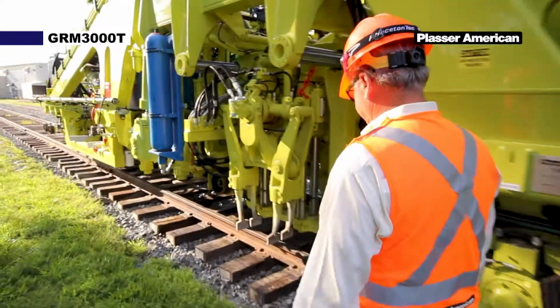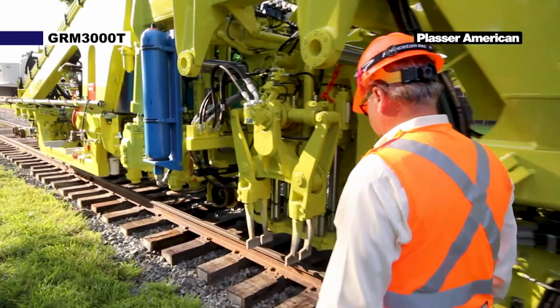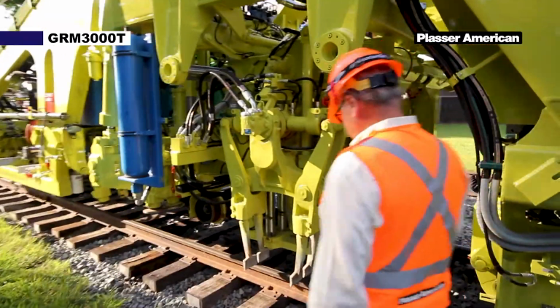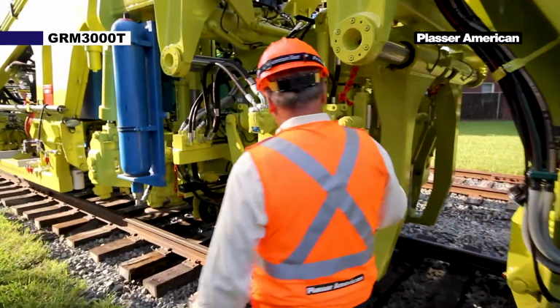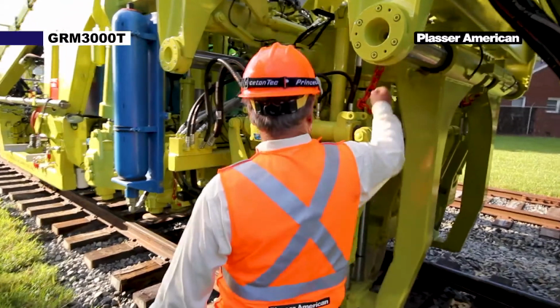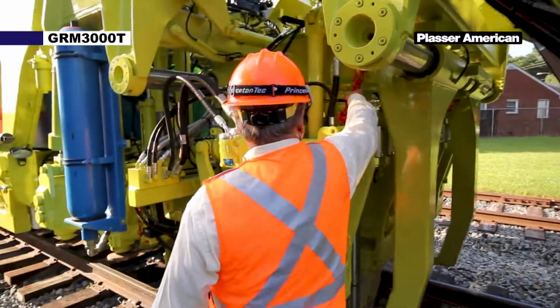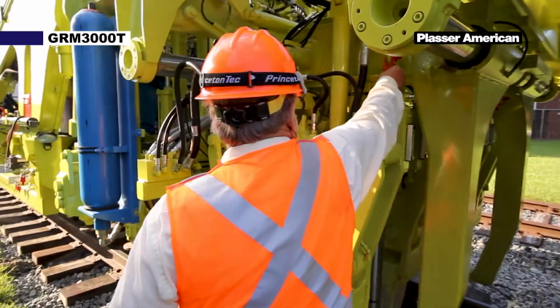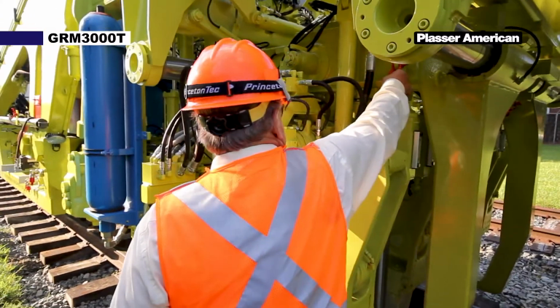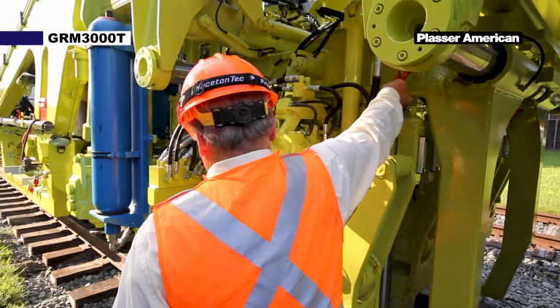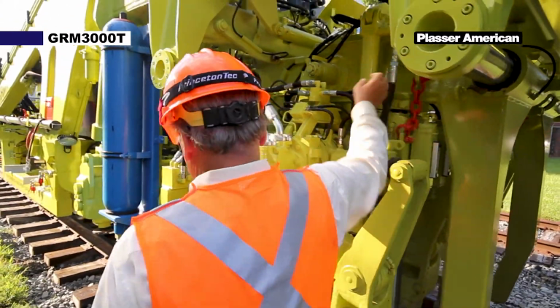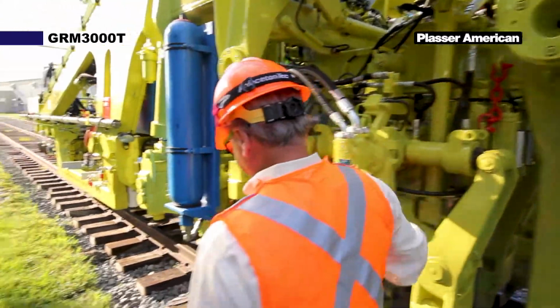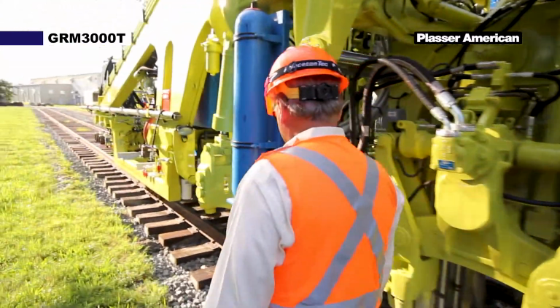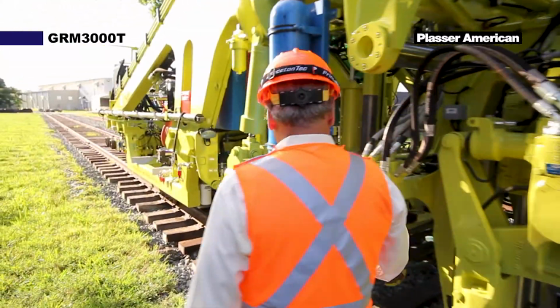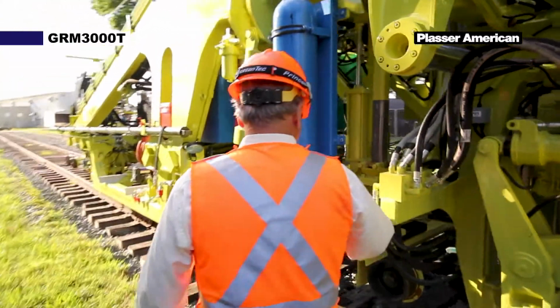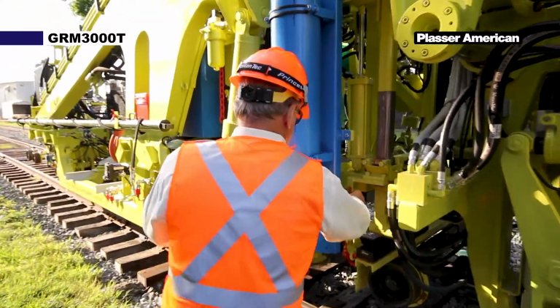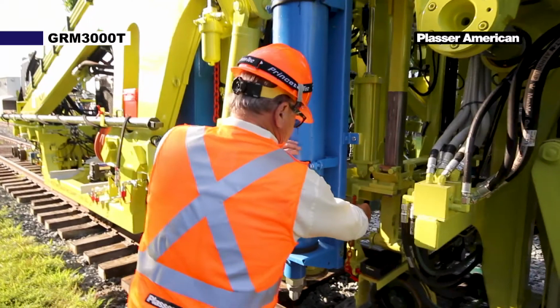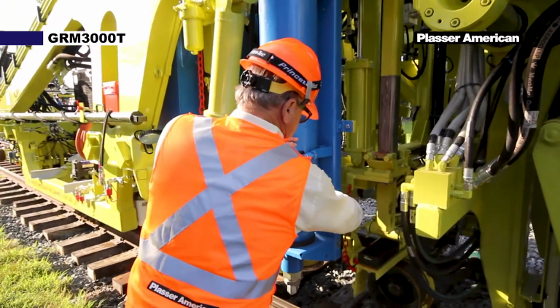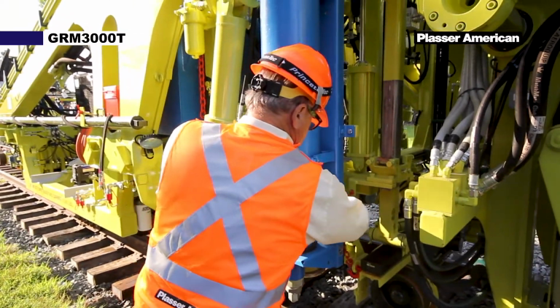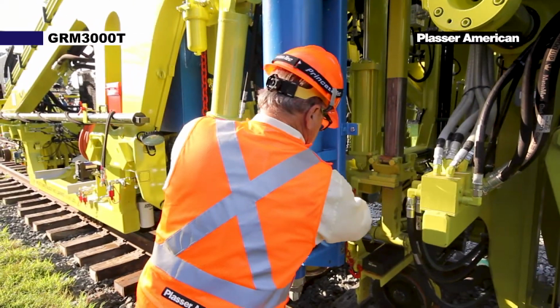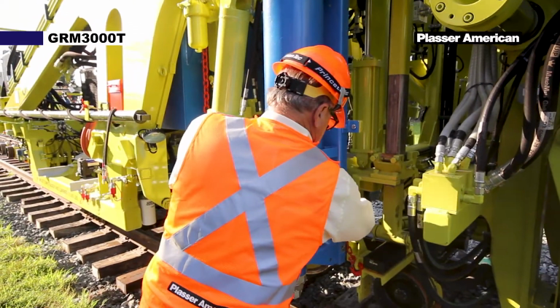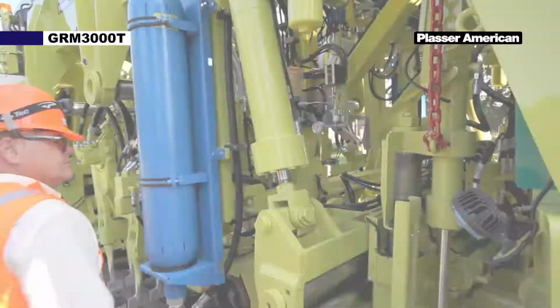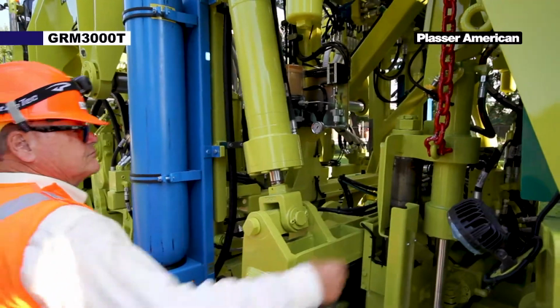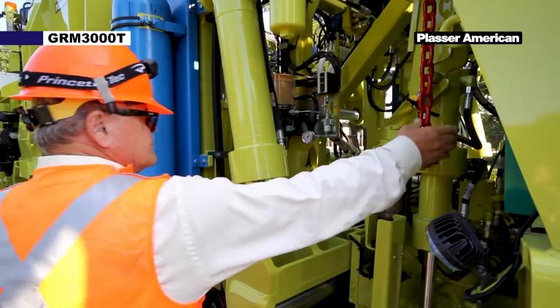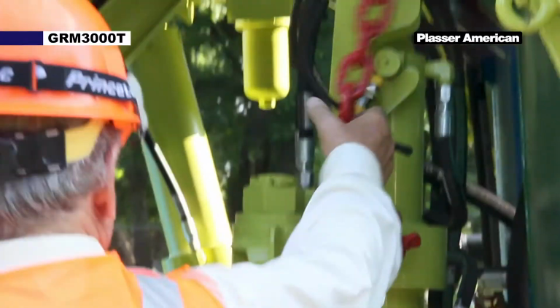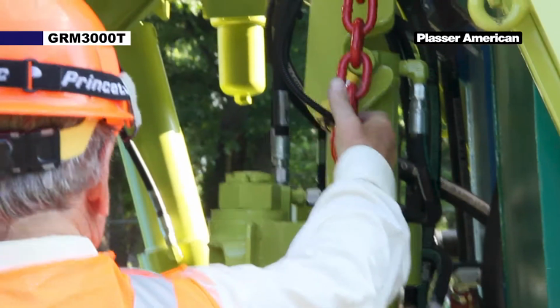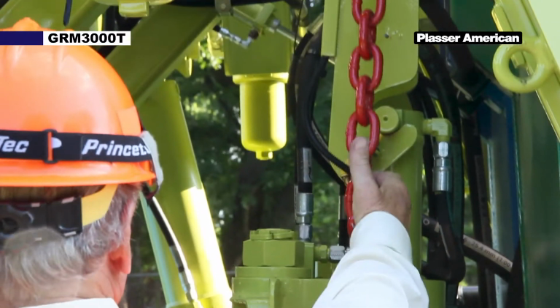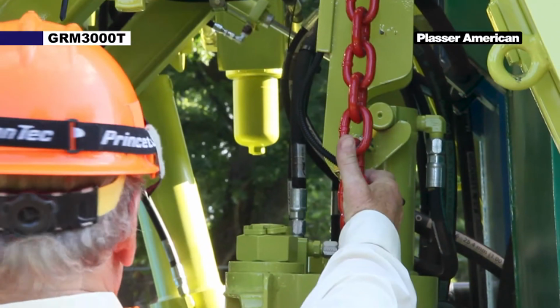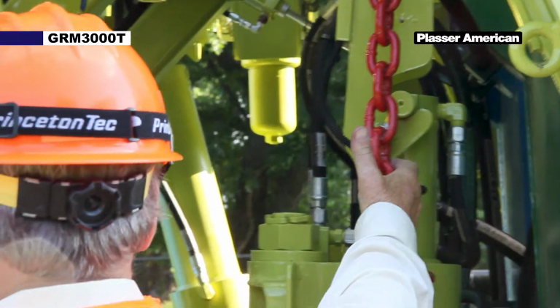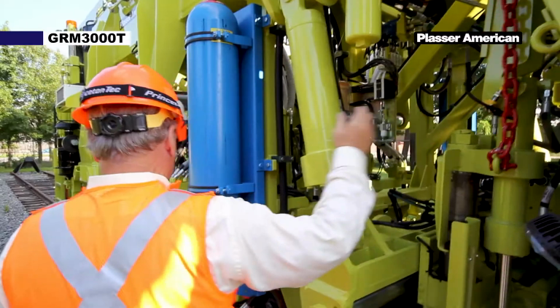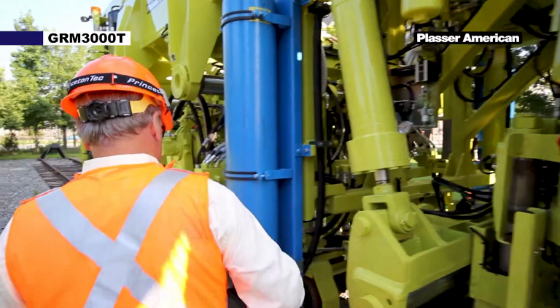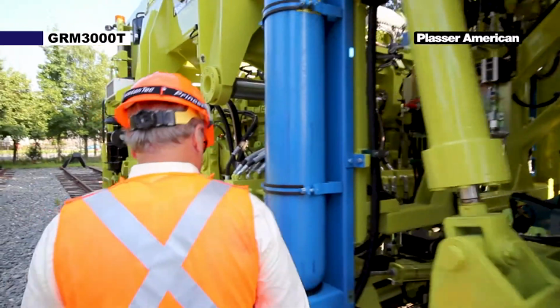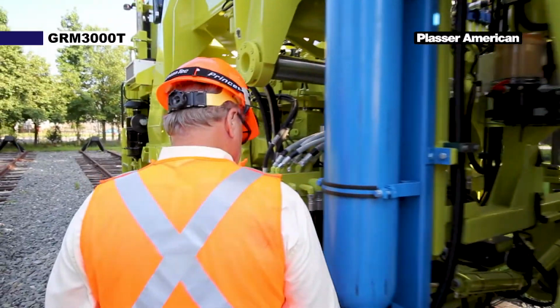Before you travel you want to perform a machine walk around. You want to ensure all buggies and work units are up and locked, in travel position and secured with safety chains. Also inspect for anything that could fall off during travel.